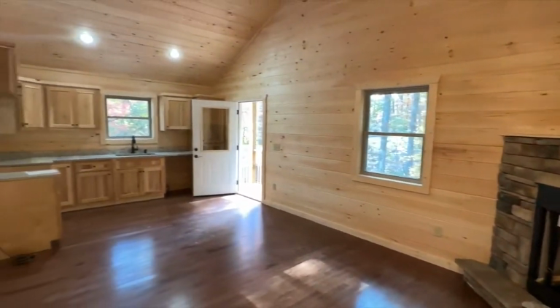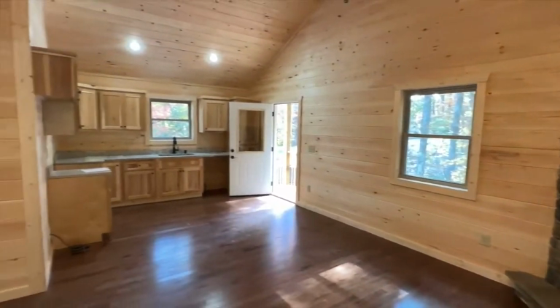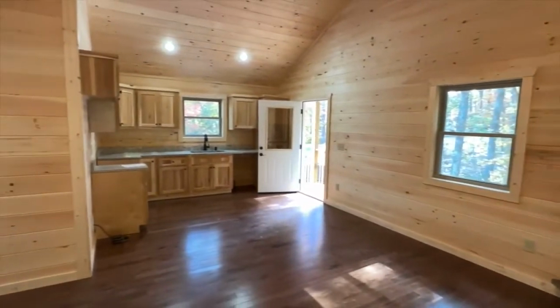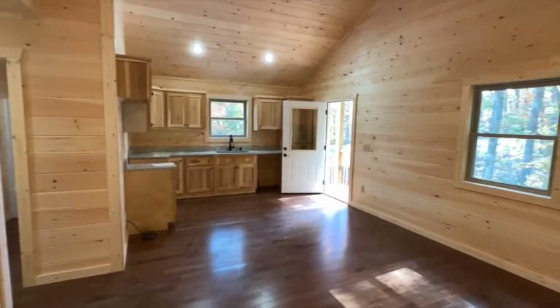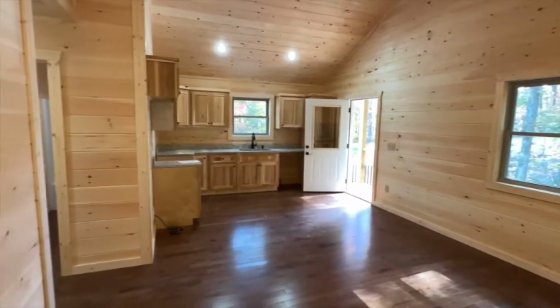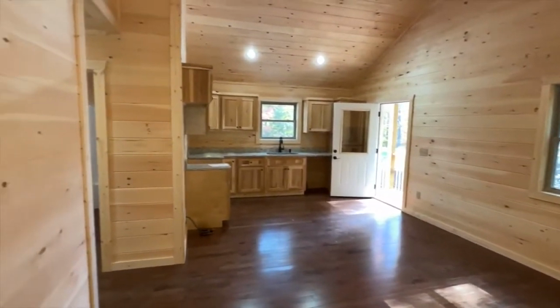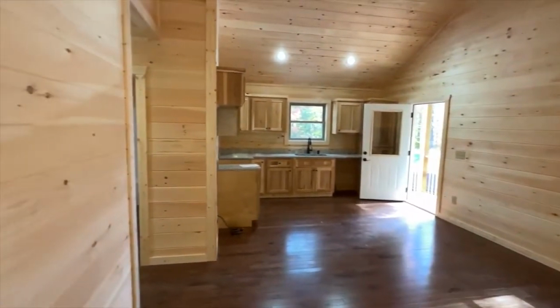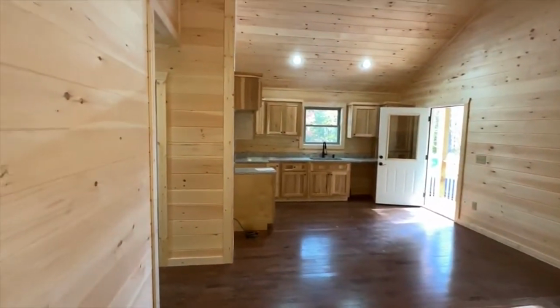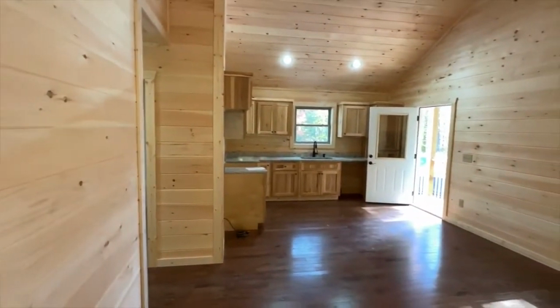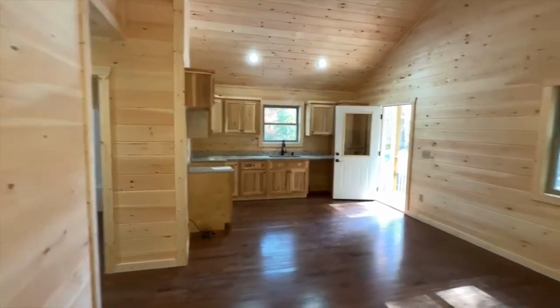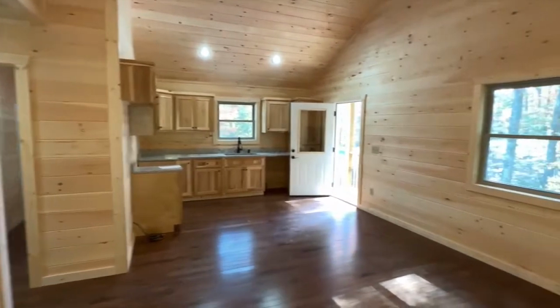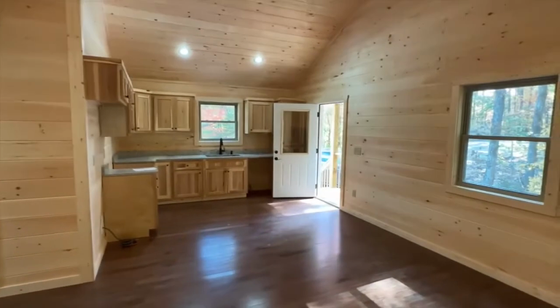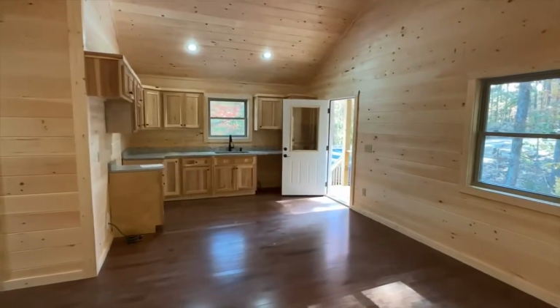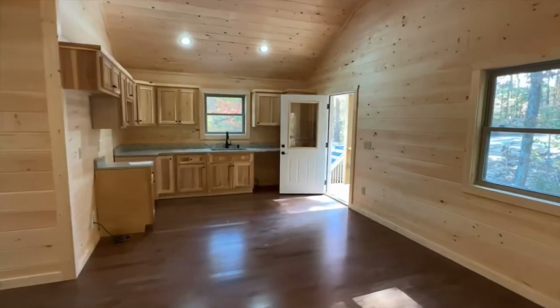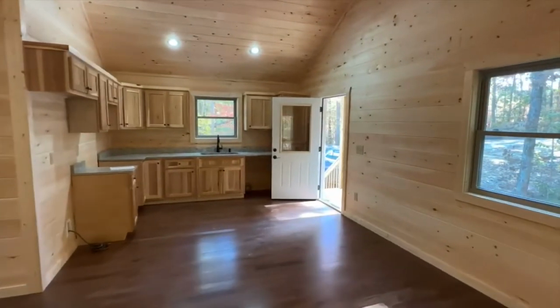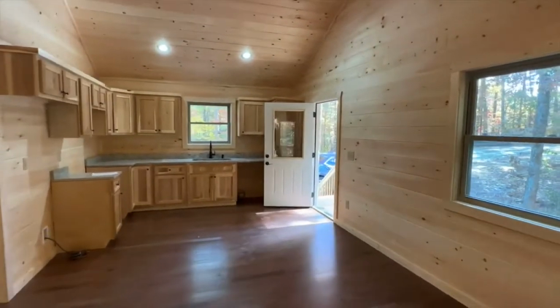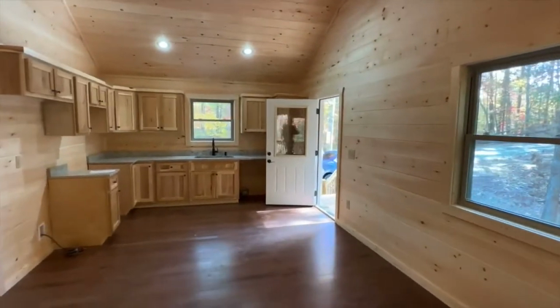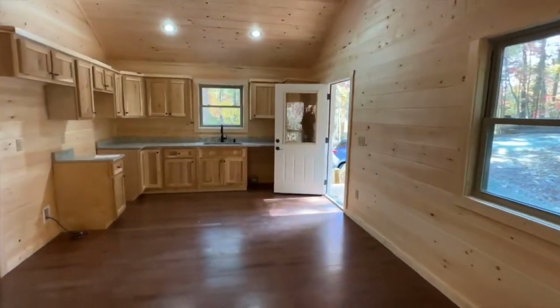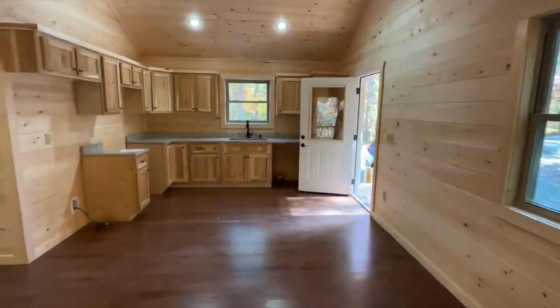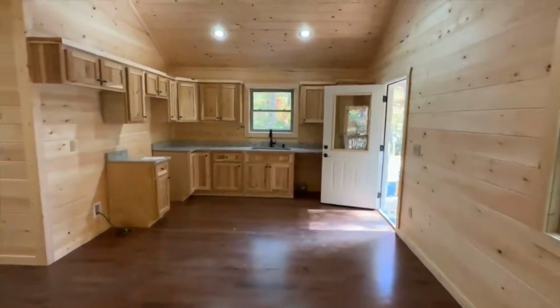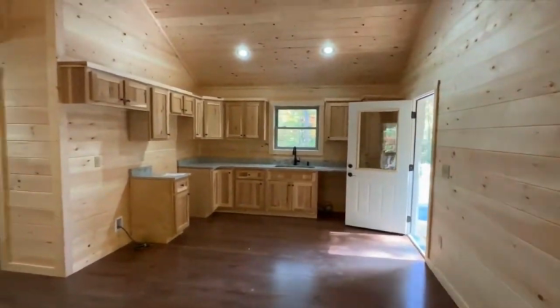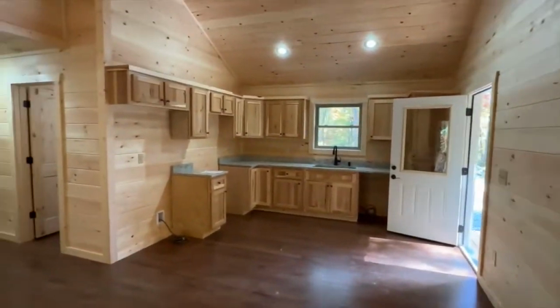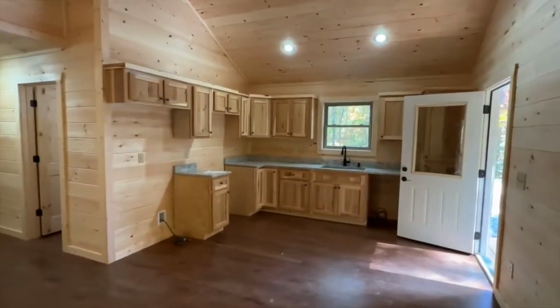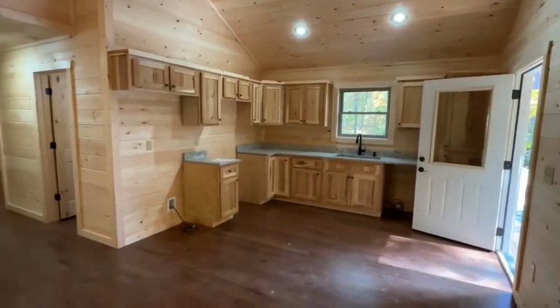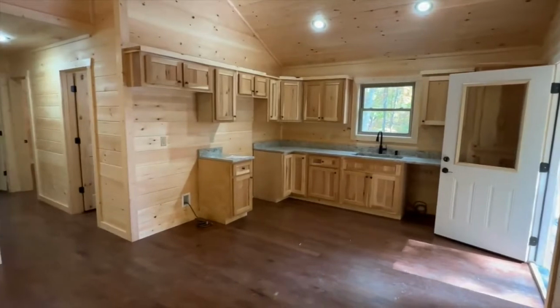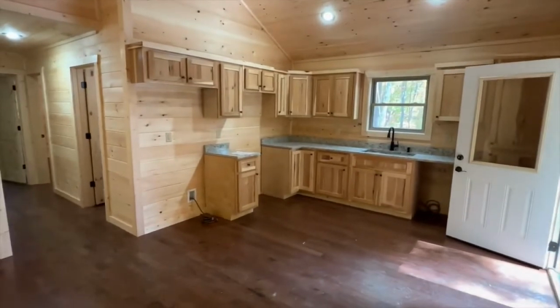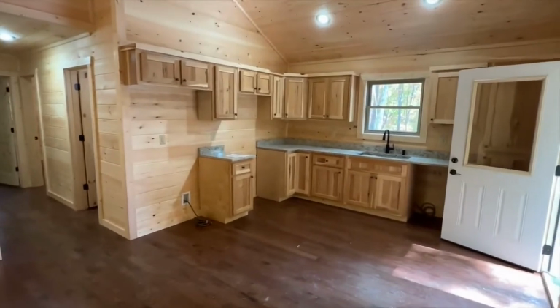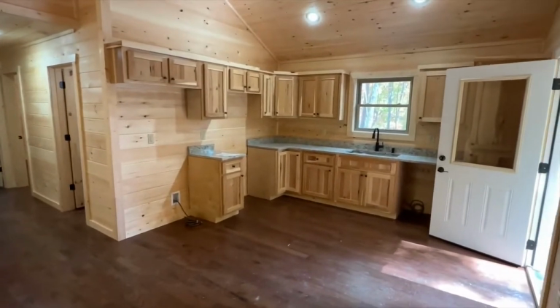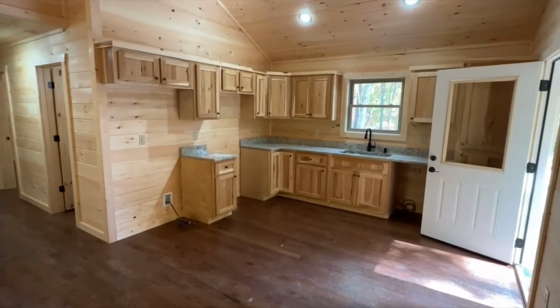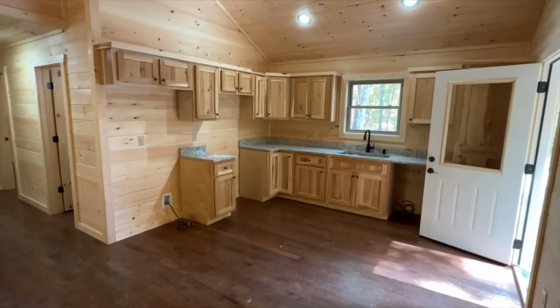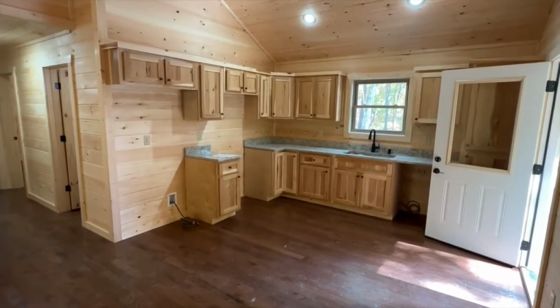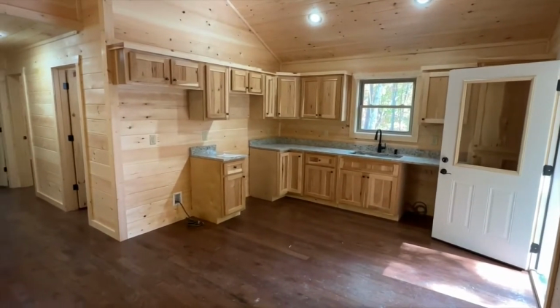Look how pretty this is. This is all wood interior. Oftentimes we can do drywall — all kinds of different options — as far as that goes, it depends on availability, but this is really what you can expect.